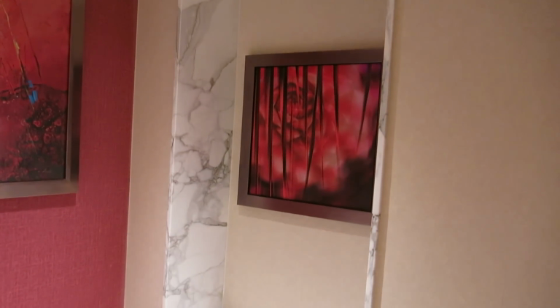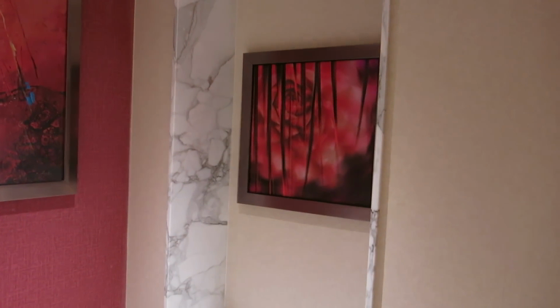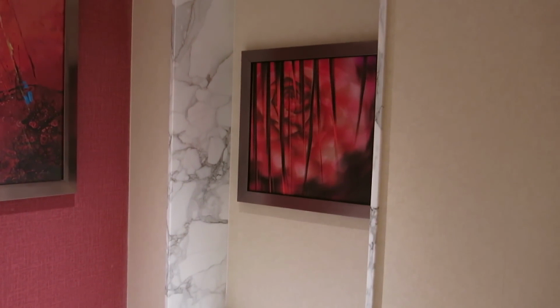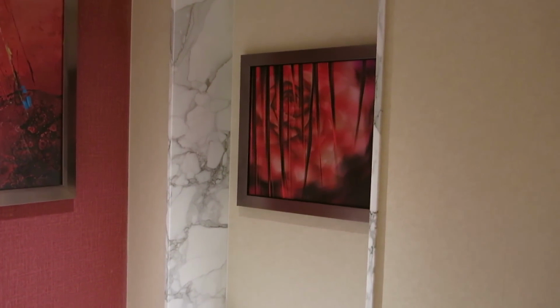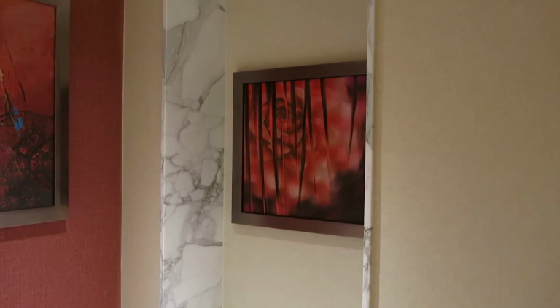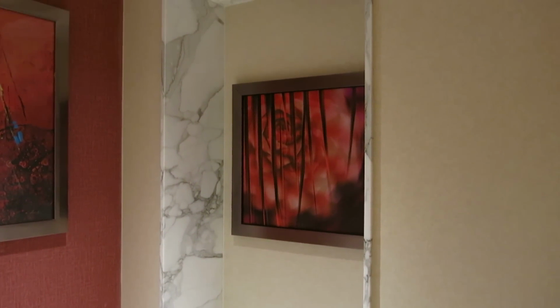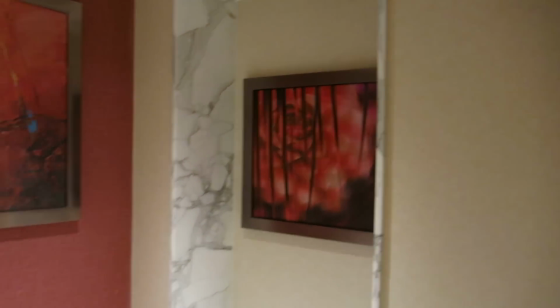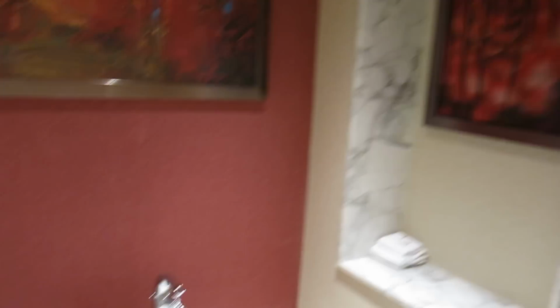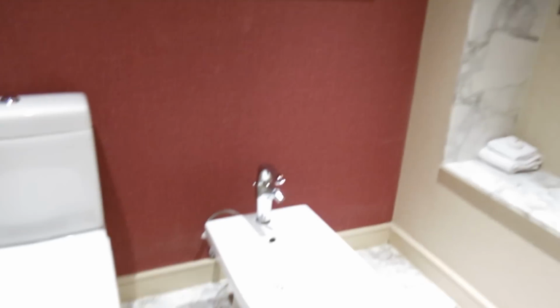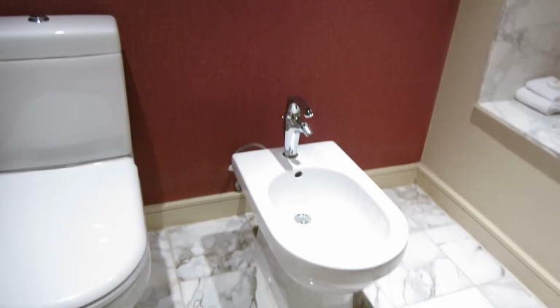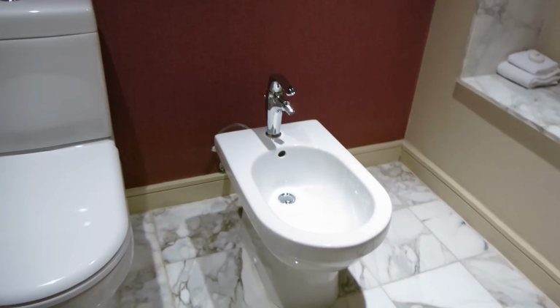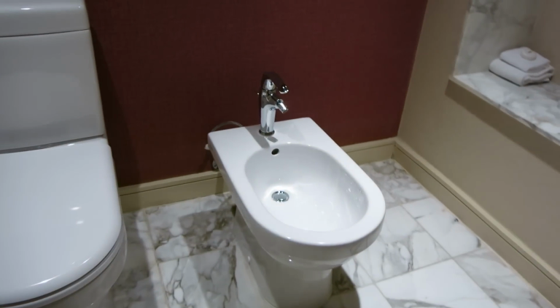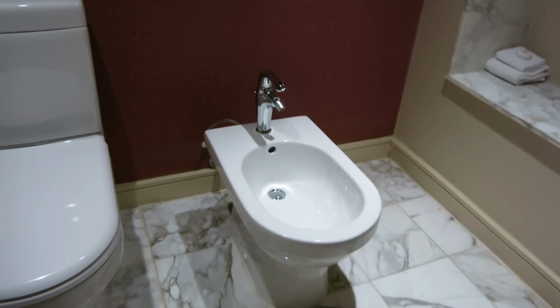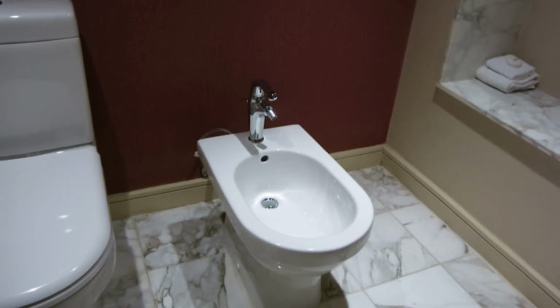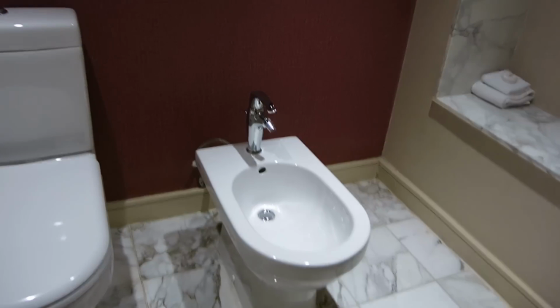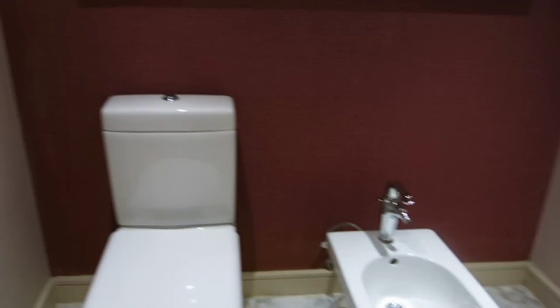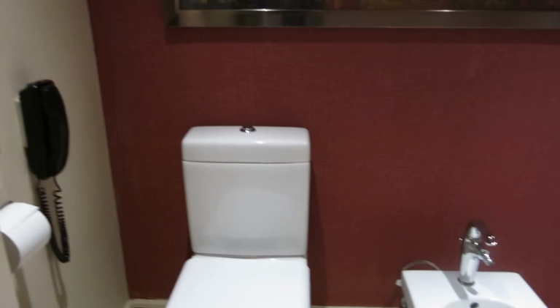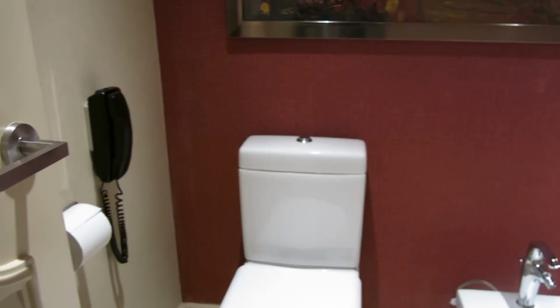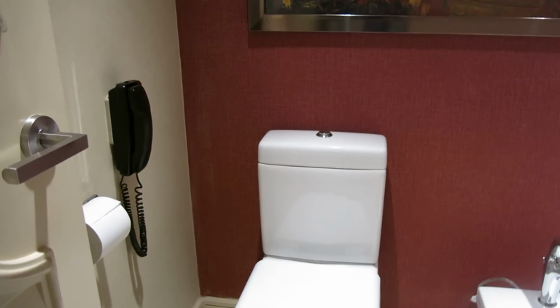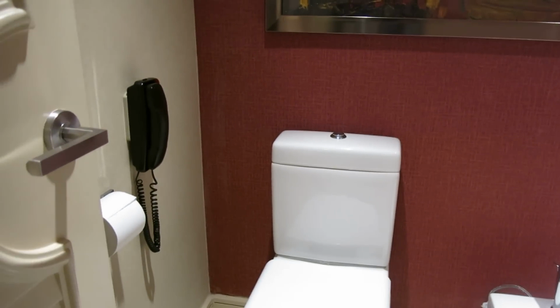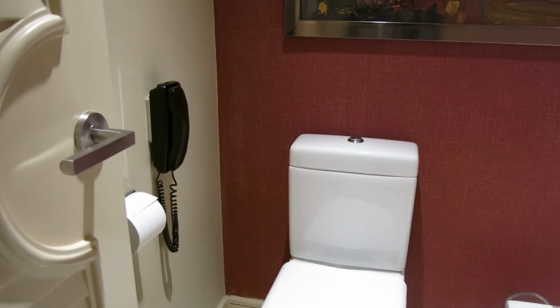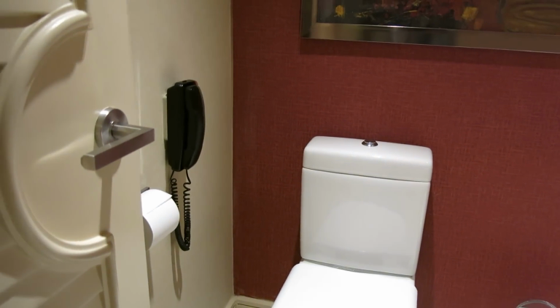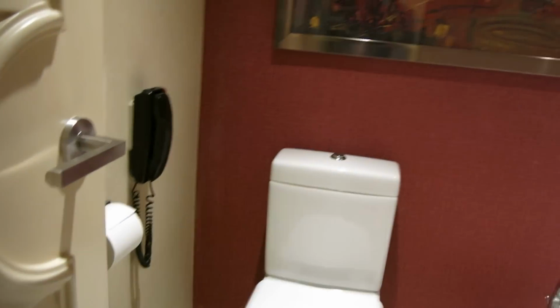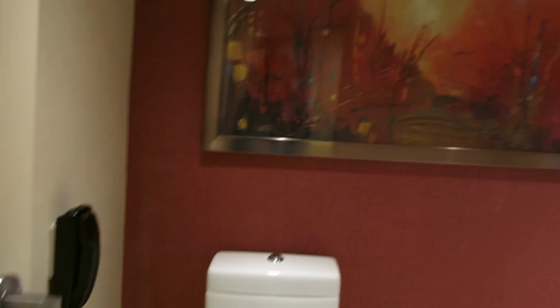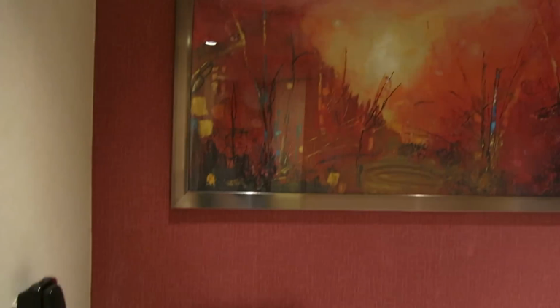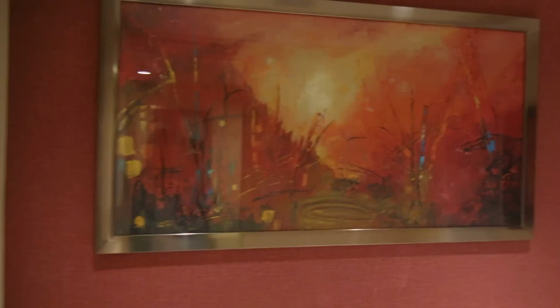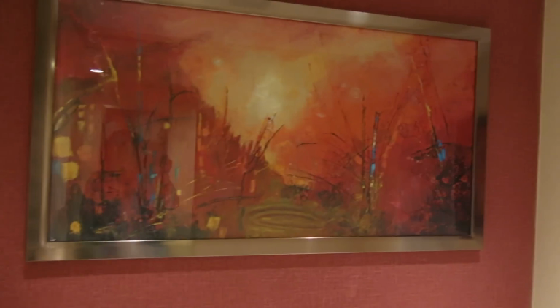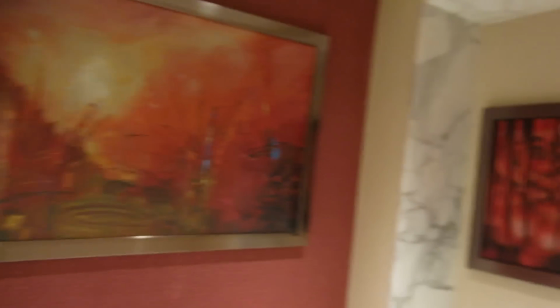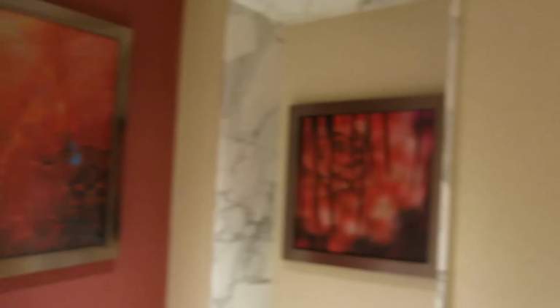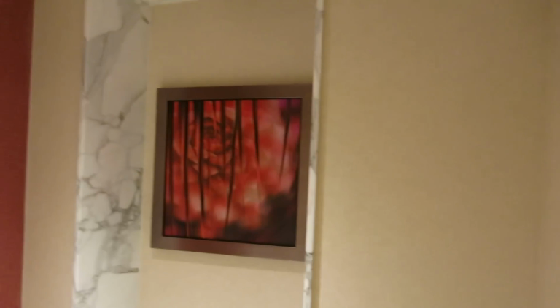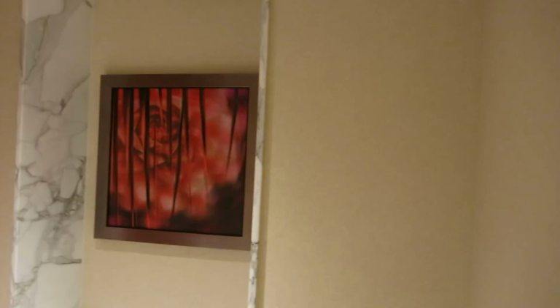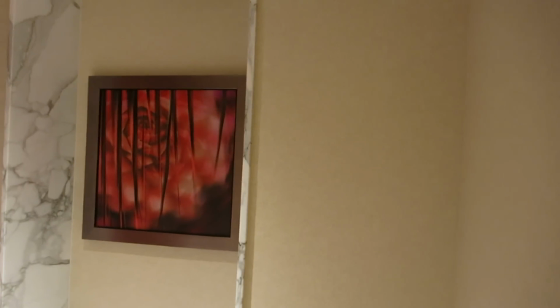And here's your bidet, and of course your toilet, and there's a phone. This is a very nice suite.